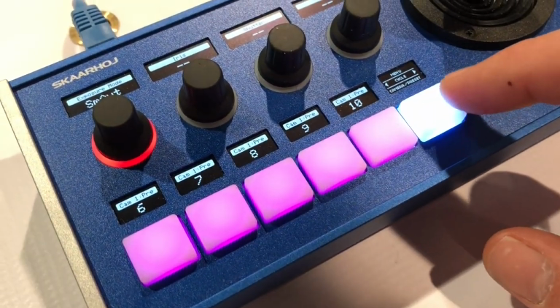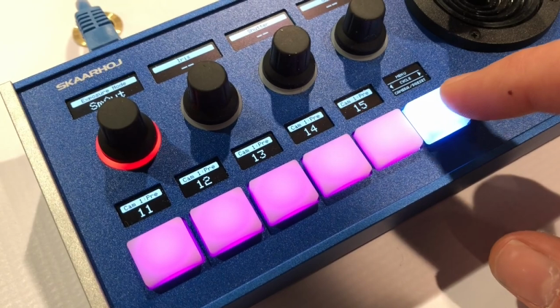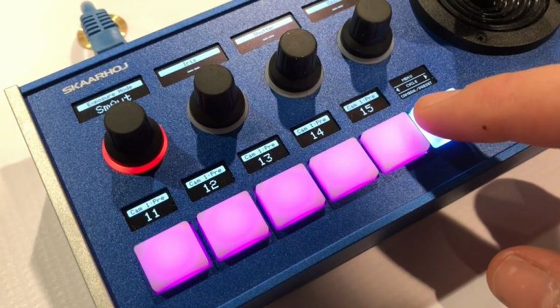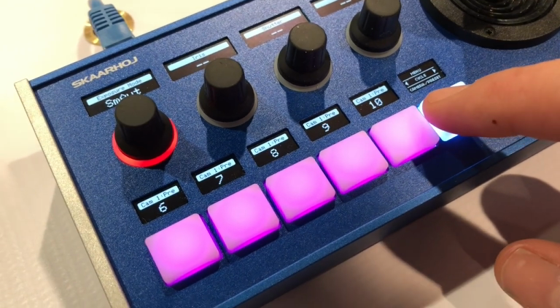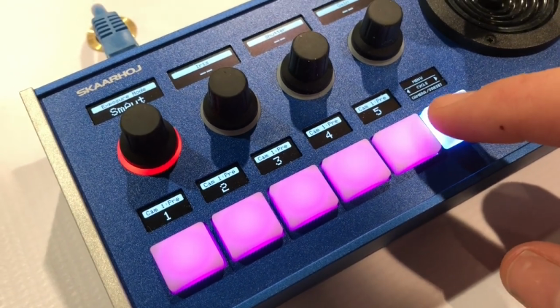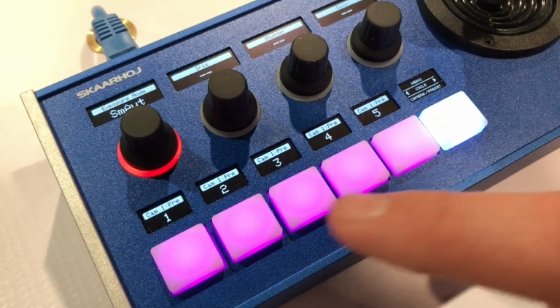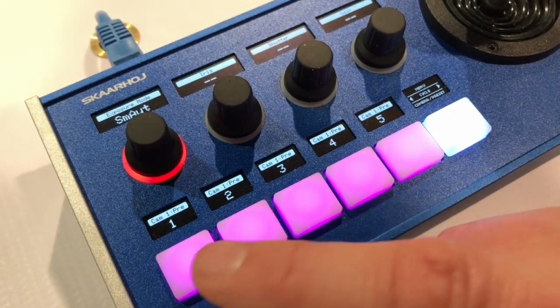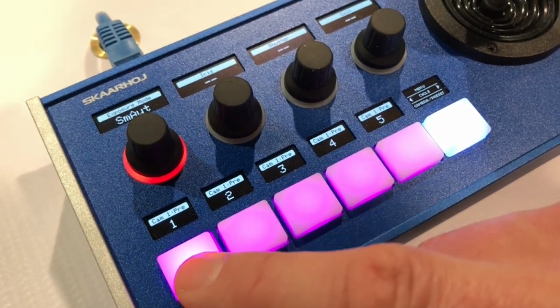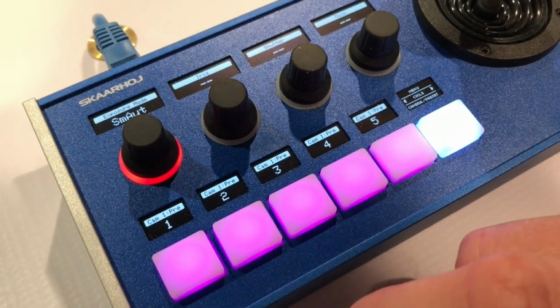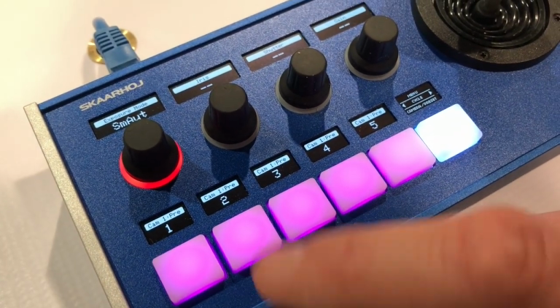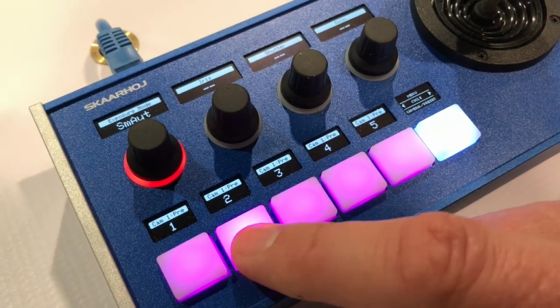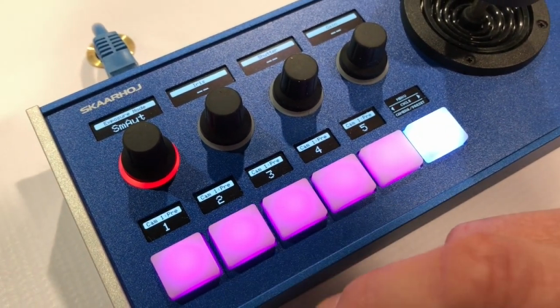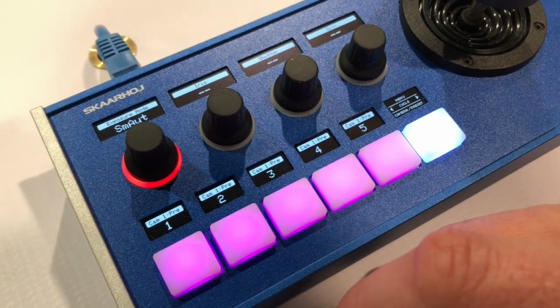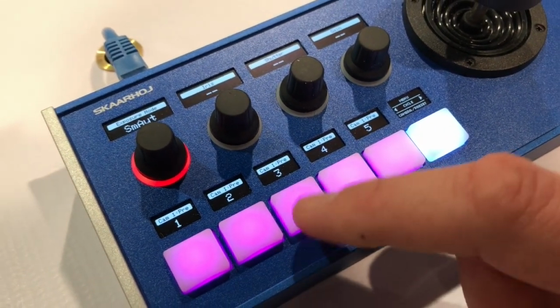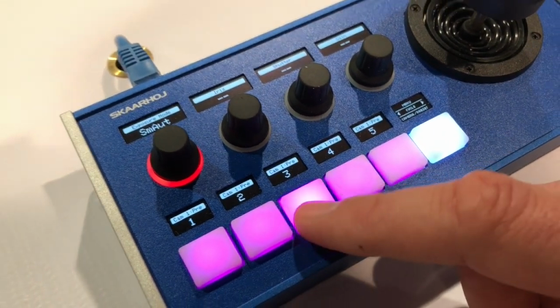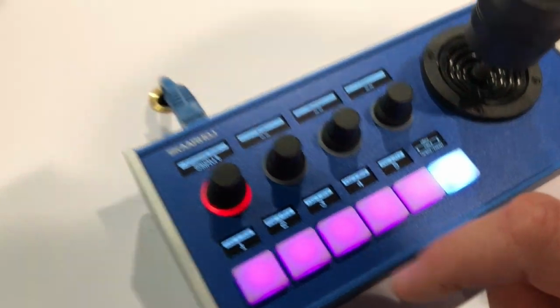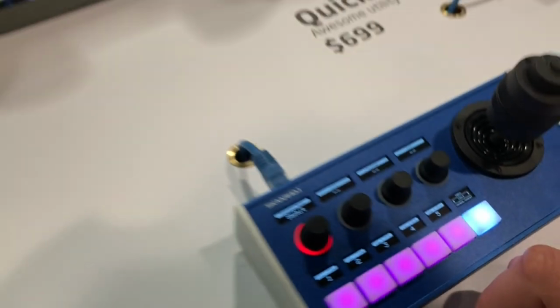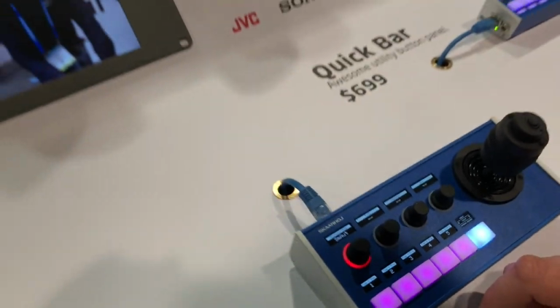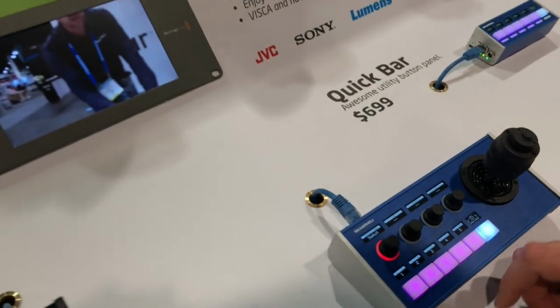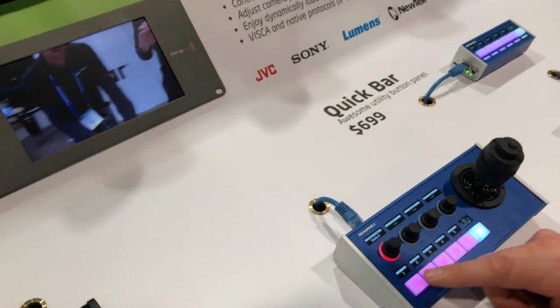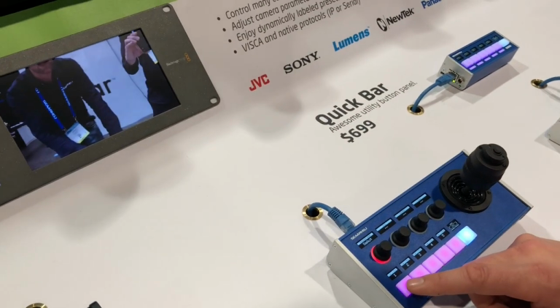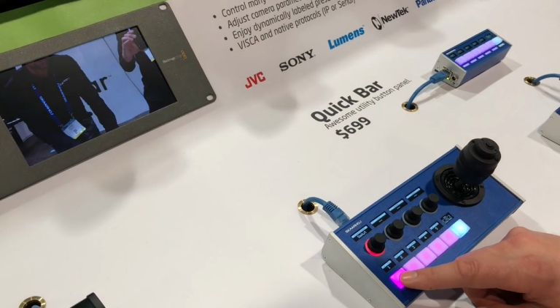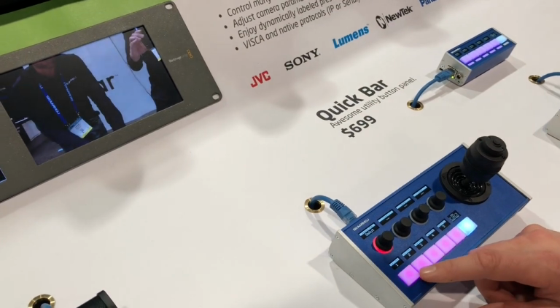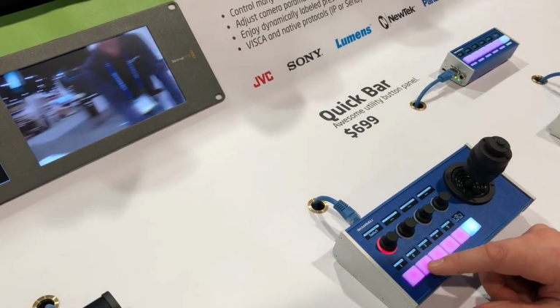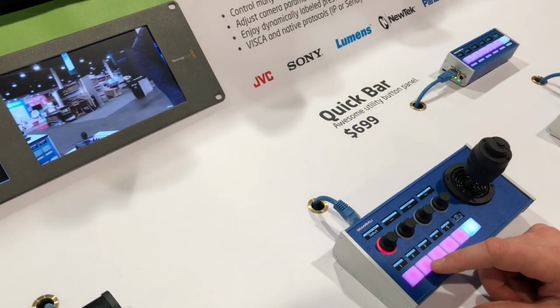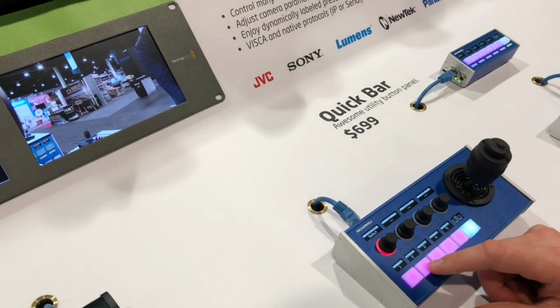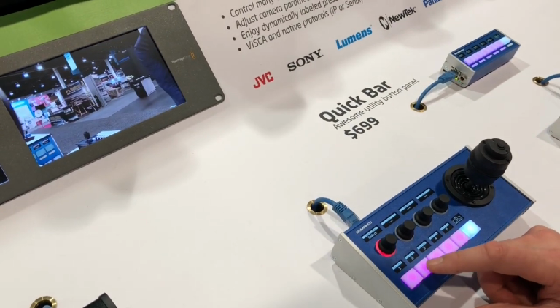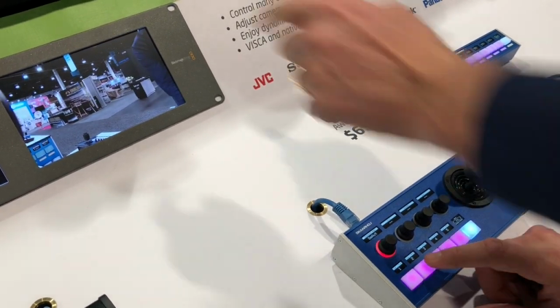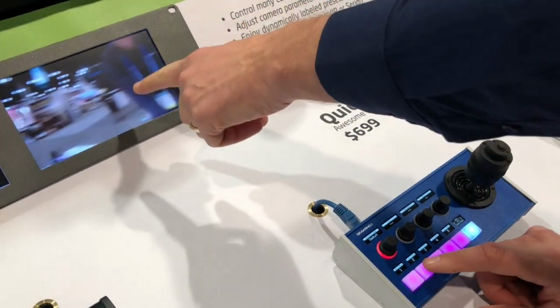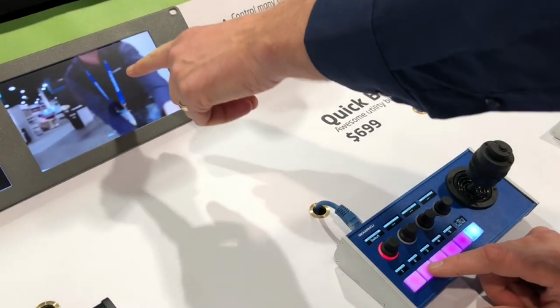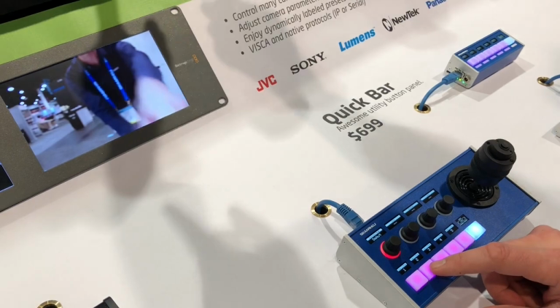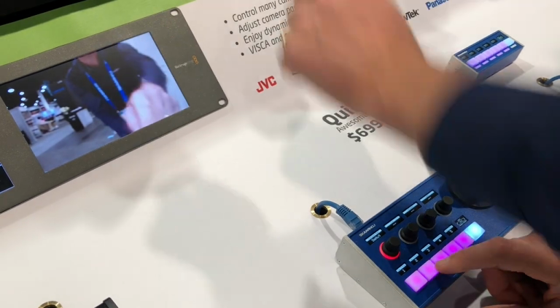You can browse through various presets that you can recall on the camera. When I press these buttons you will see the camera moving around. I'm continuously pushing this button — you see the output from the camera and the camera is moving.